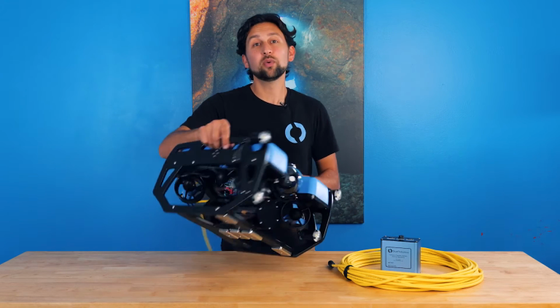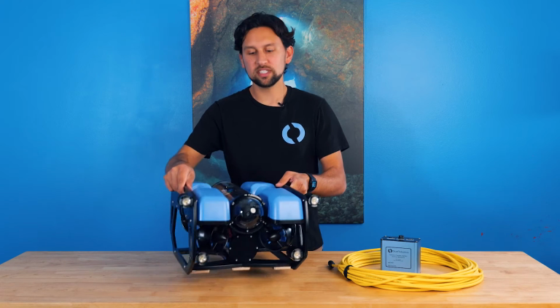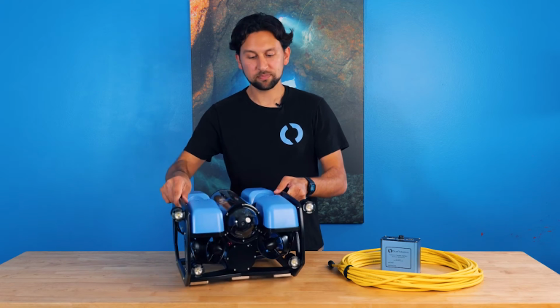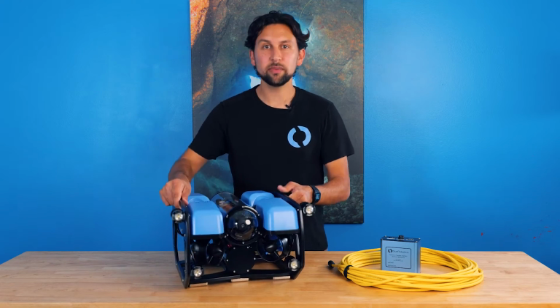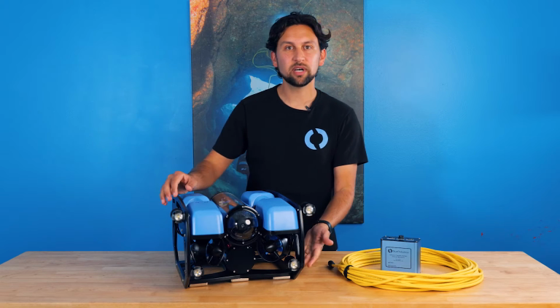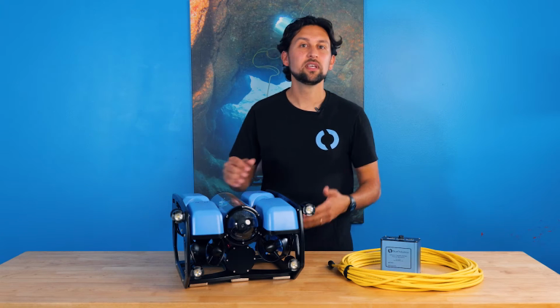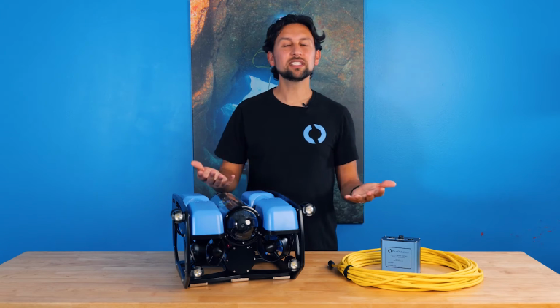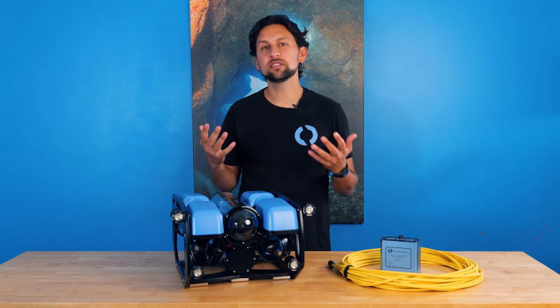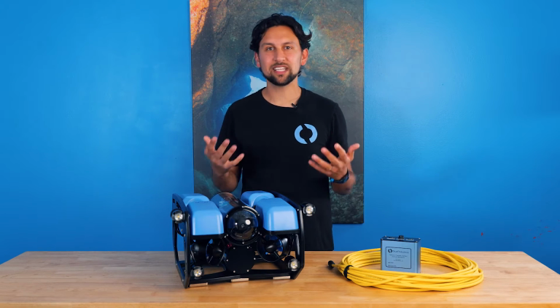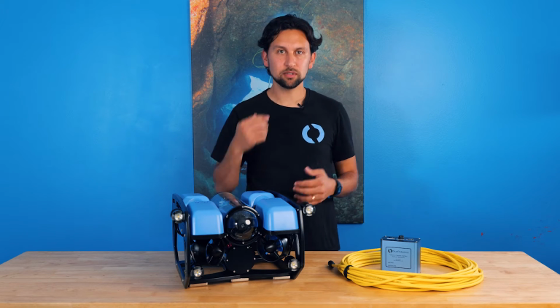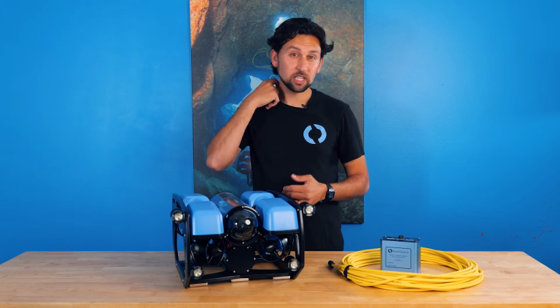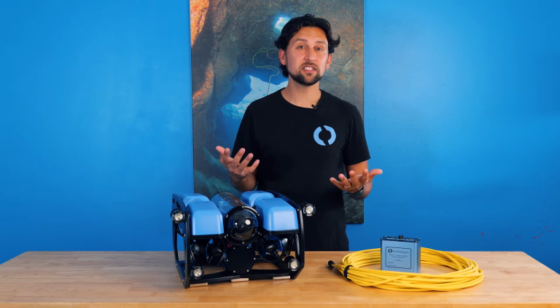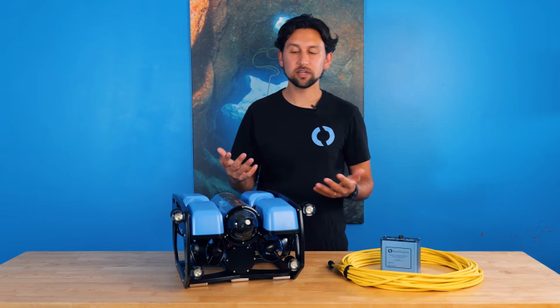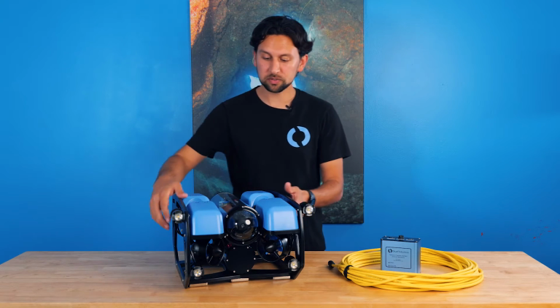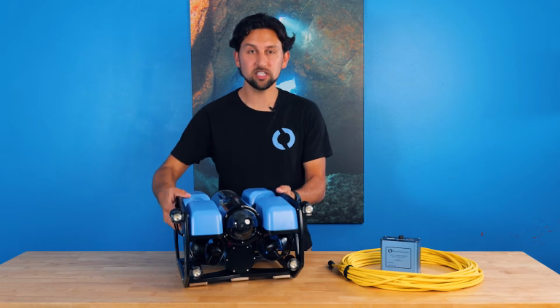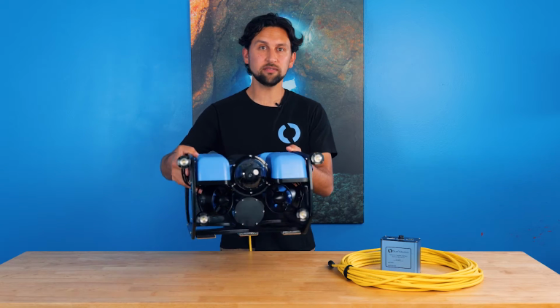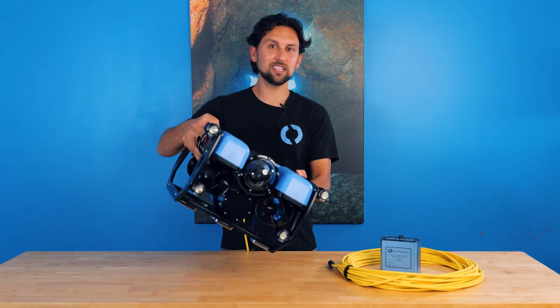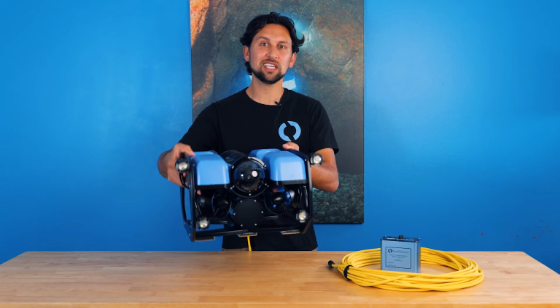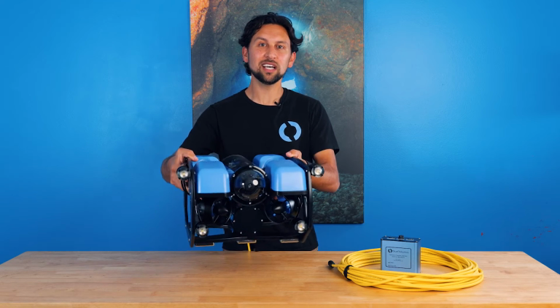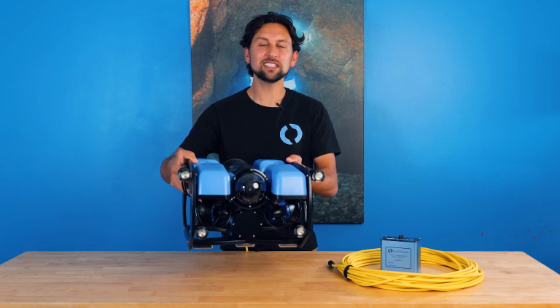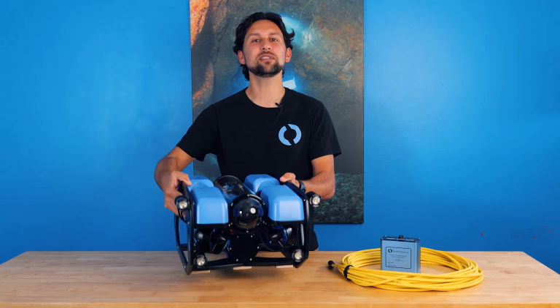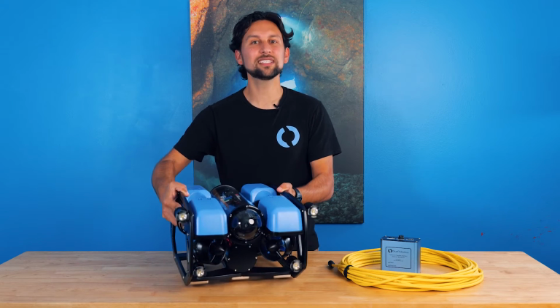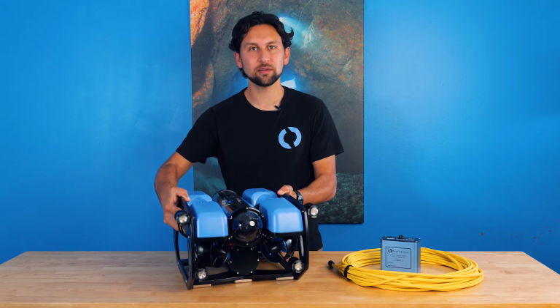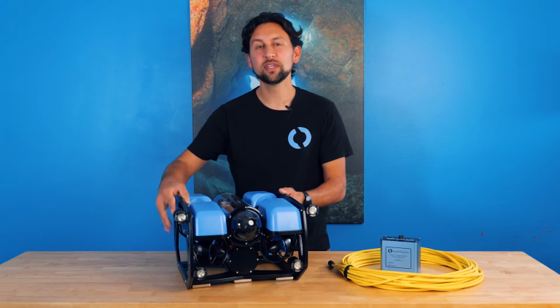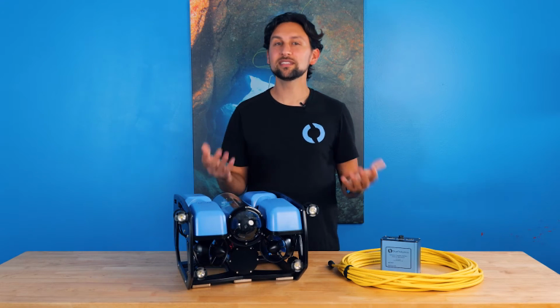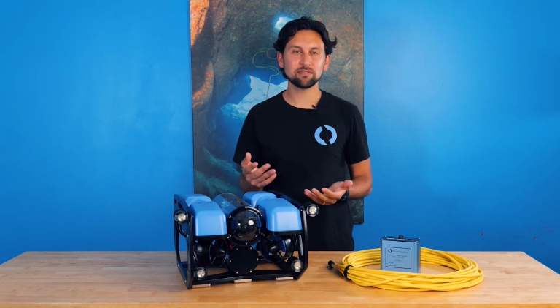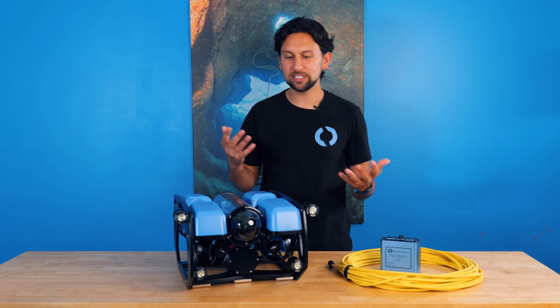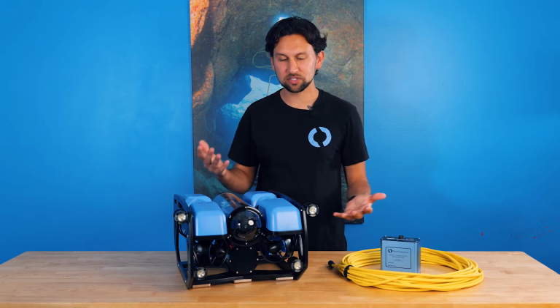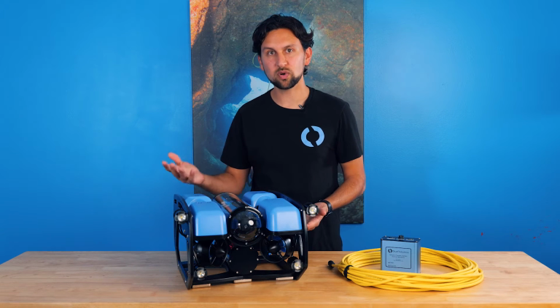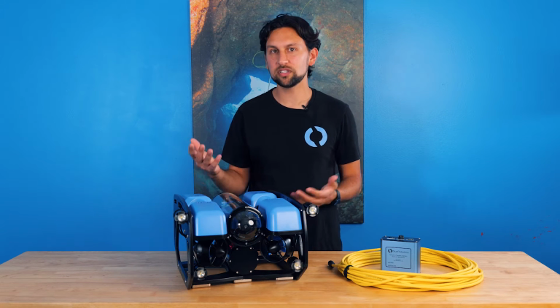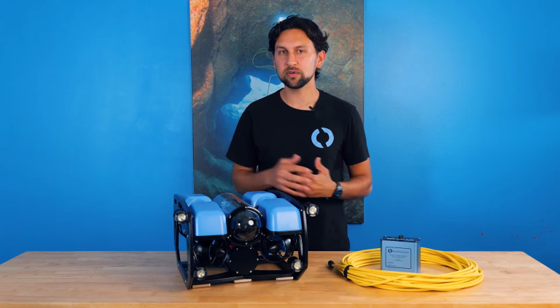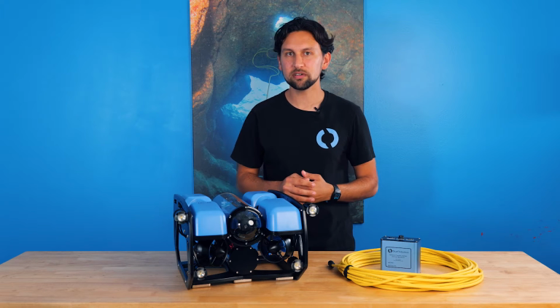With the buoyancy on top and the ballast on bottom, it makes this vehicle statically stable, meaning that when it sits in the water, it always wants to sit upright and nice and stable. So you've got a solid camera view and a solid platform to hold any sensors or equipment that you're diving with on the ROV.